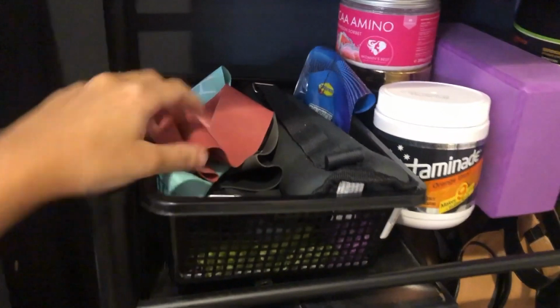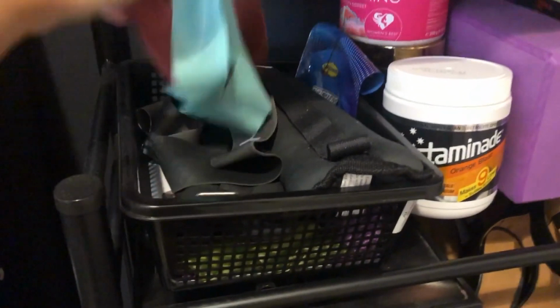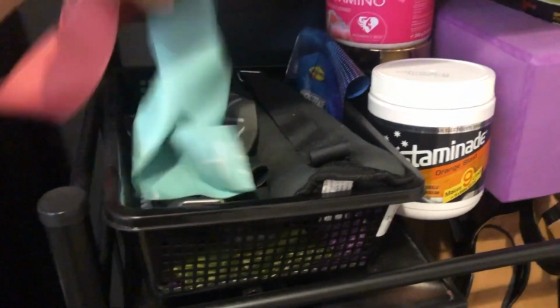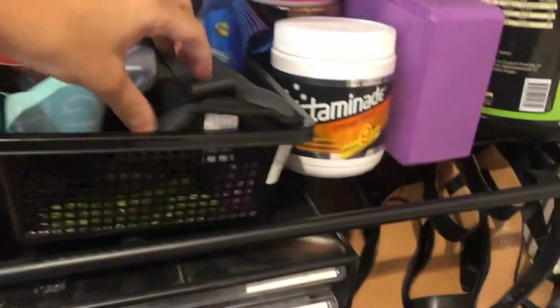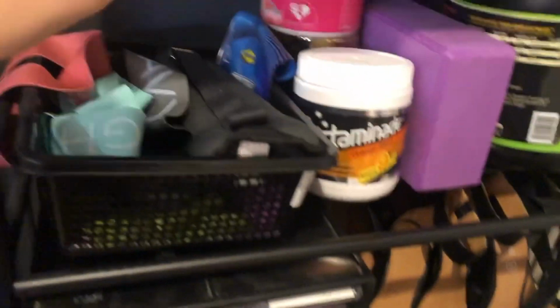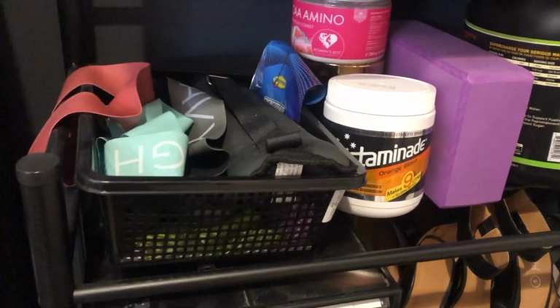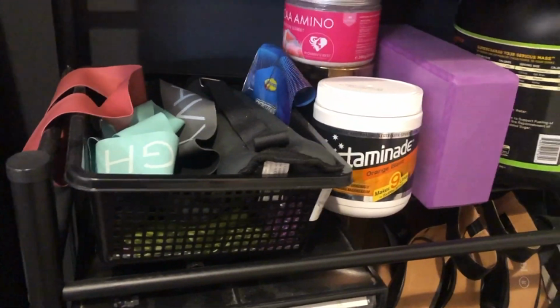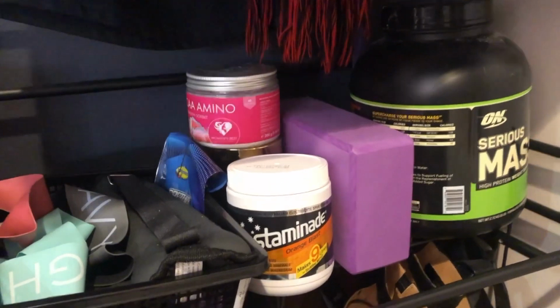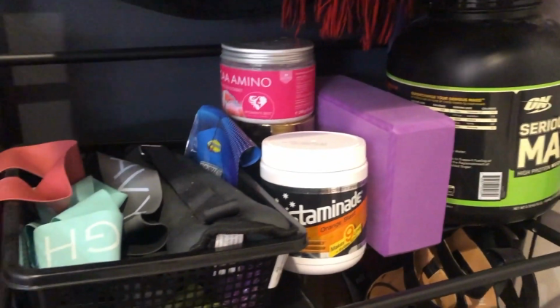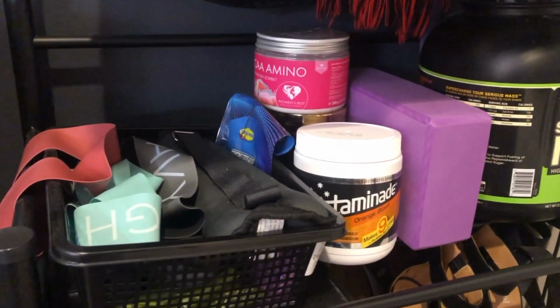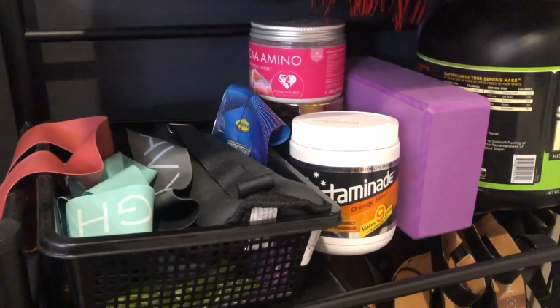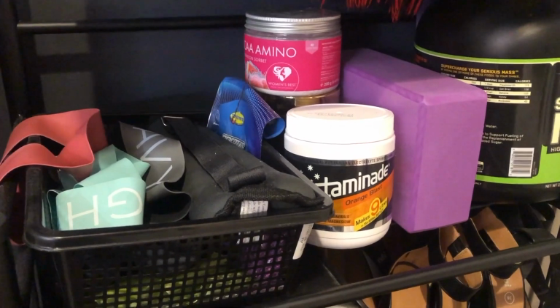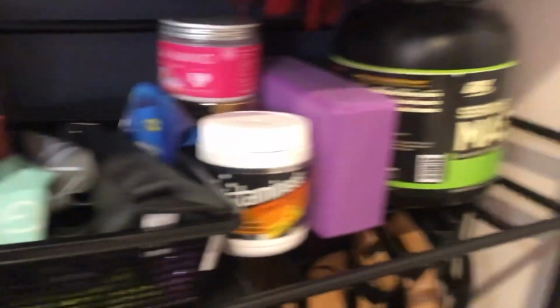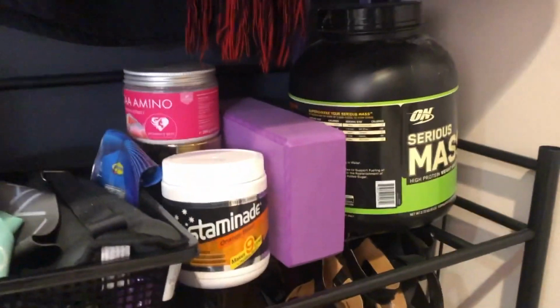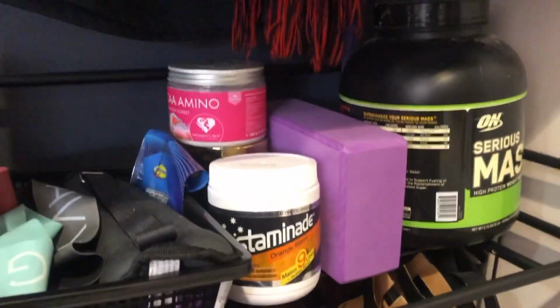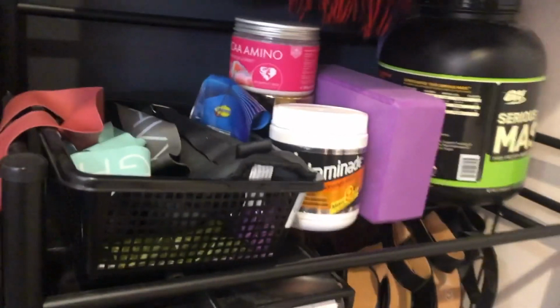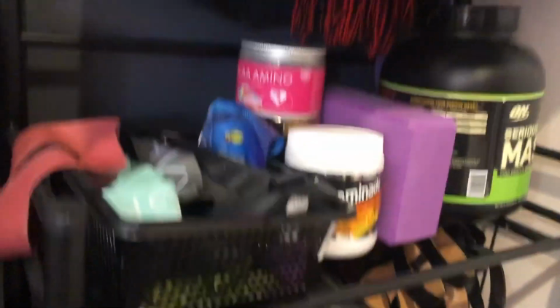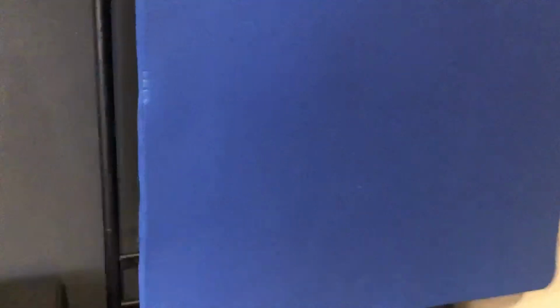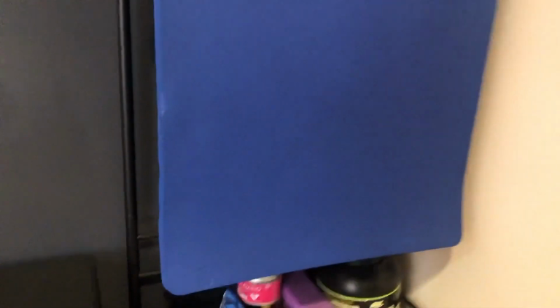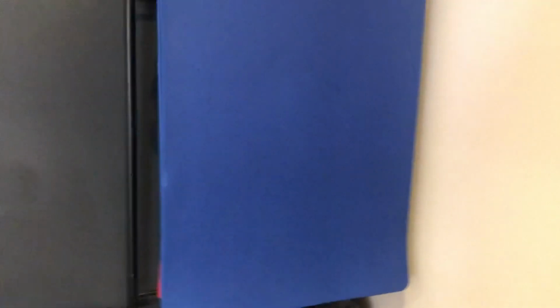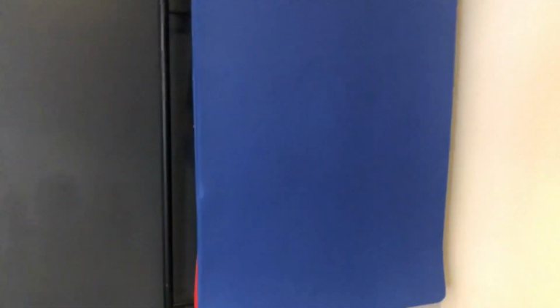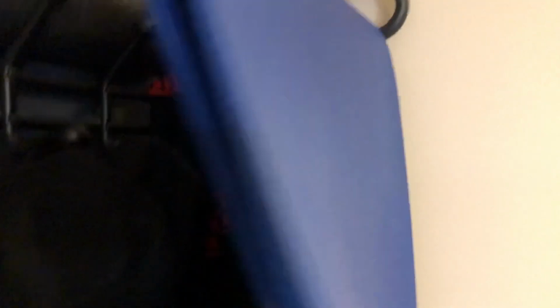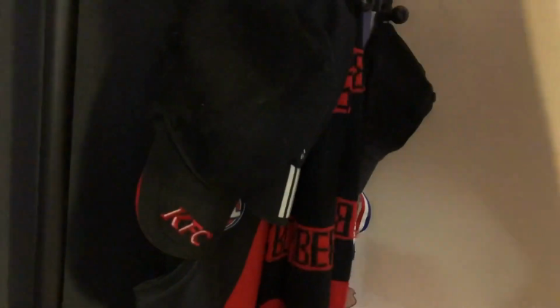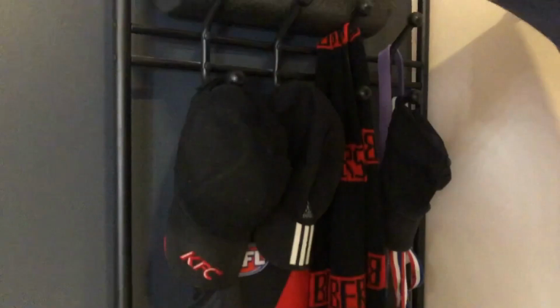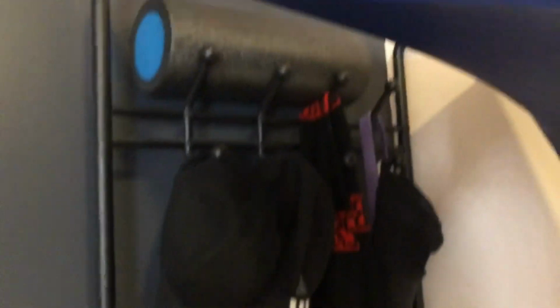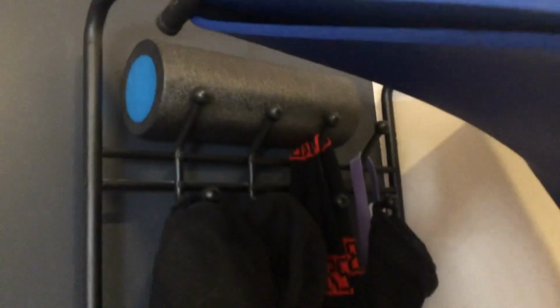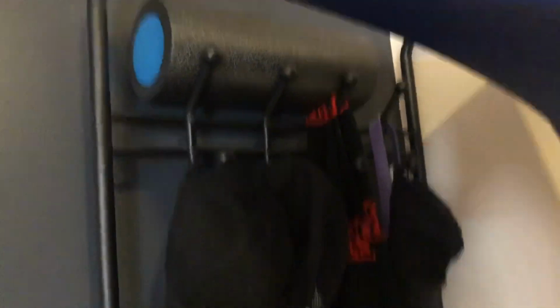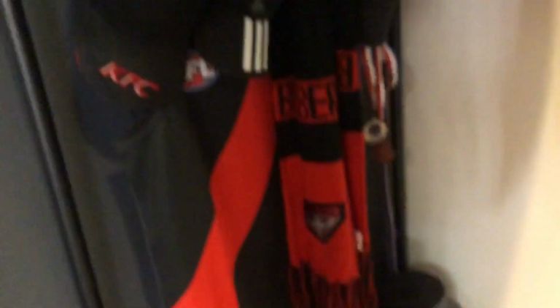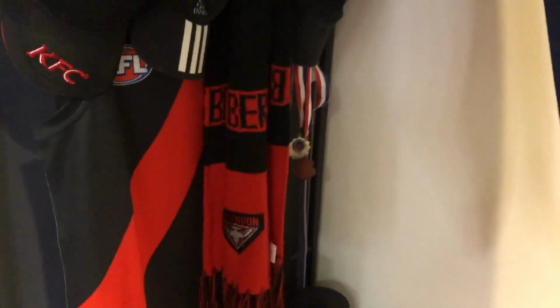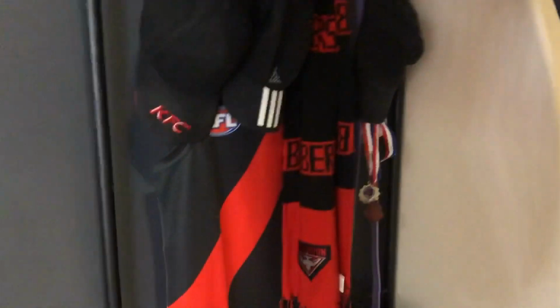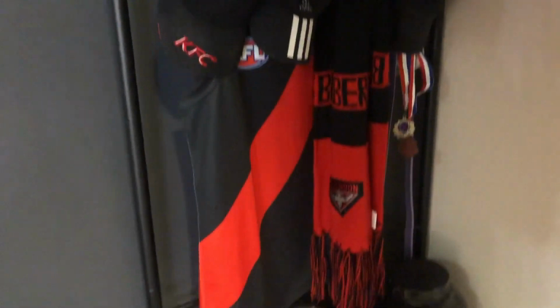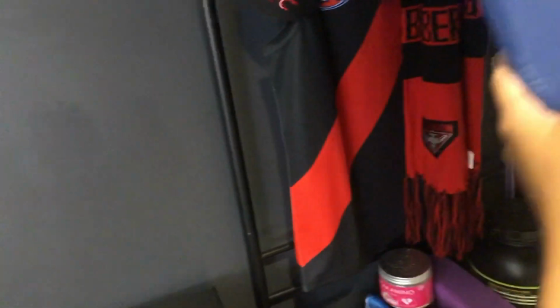This is just all my booty bands and ankle weights. Amino acids from Women's Best, pre-workout protein, yoga block, and this is a yoga mat. Behind it, there's some hats, my roller and Go Bombers, you know how it is.